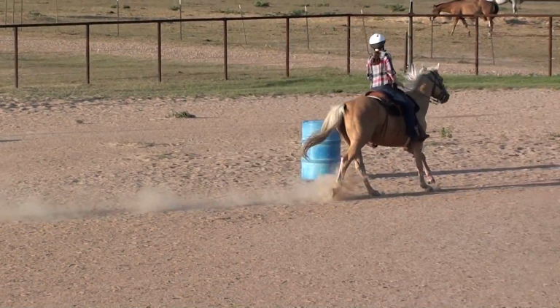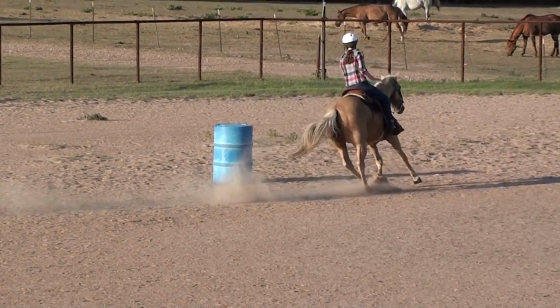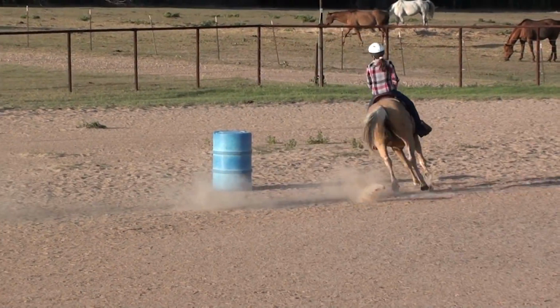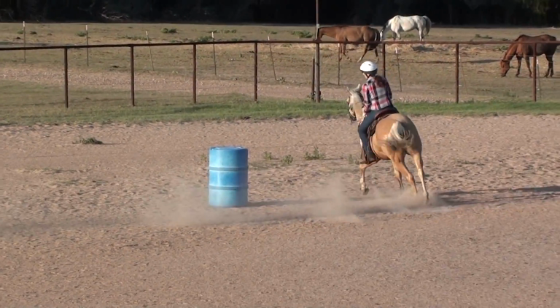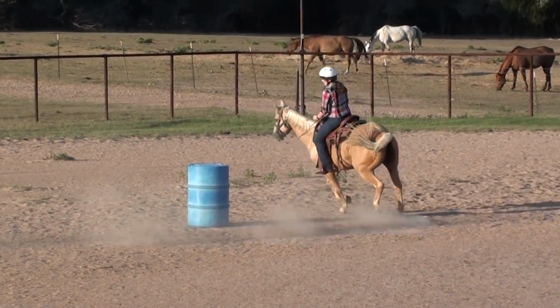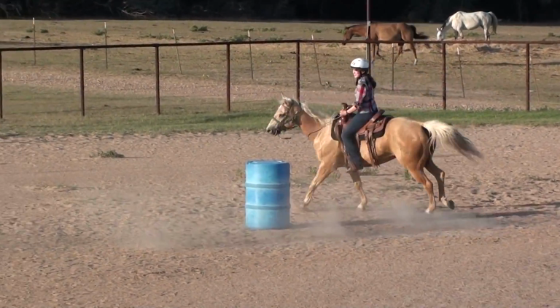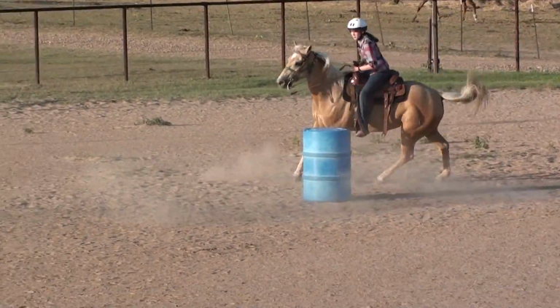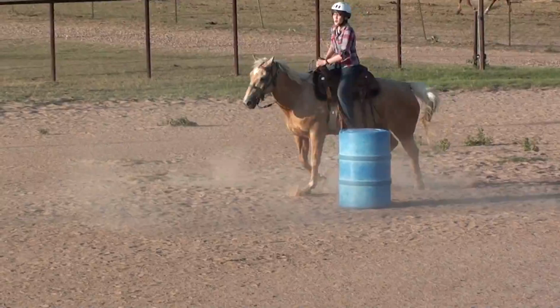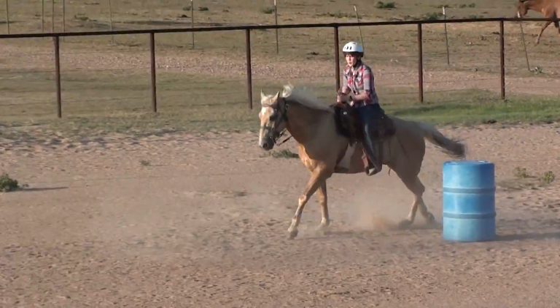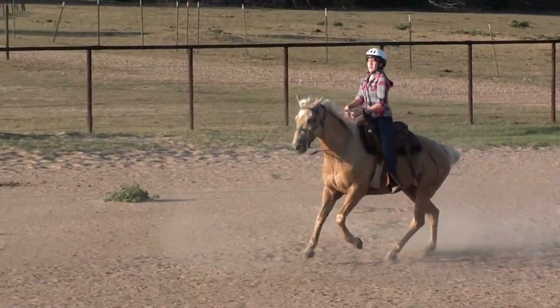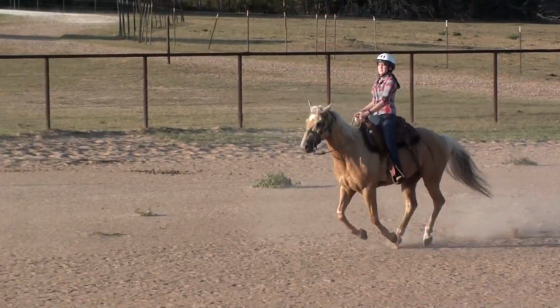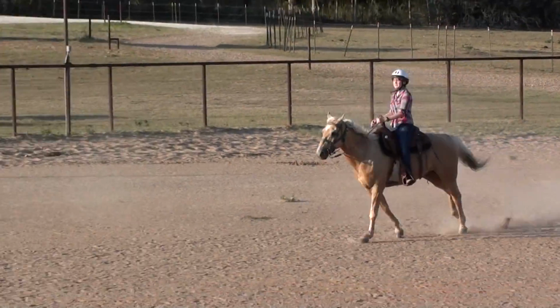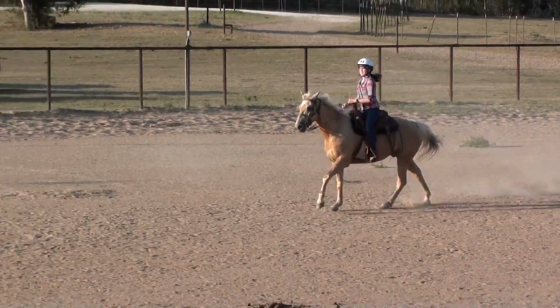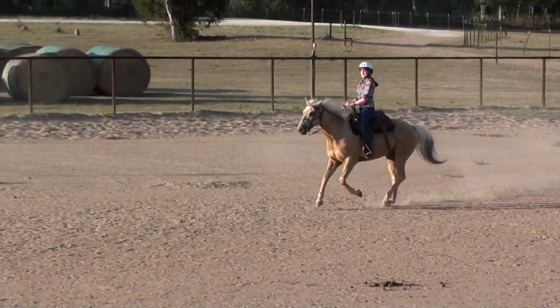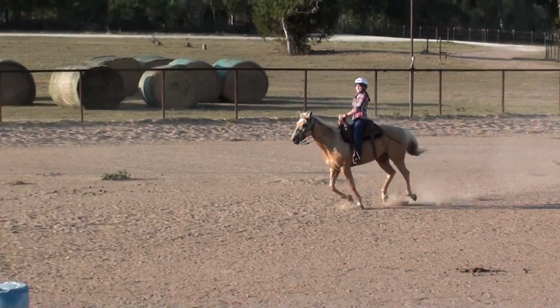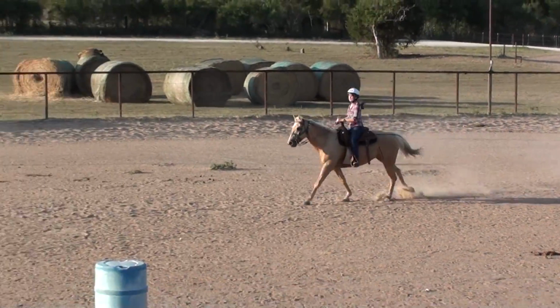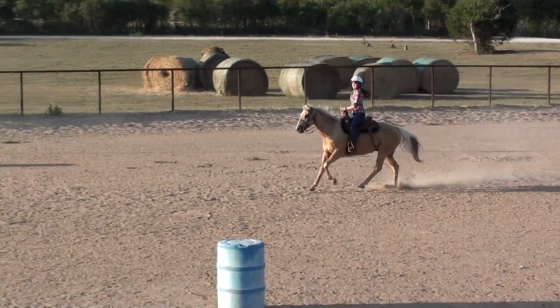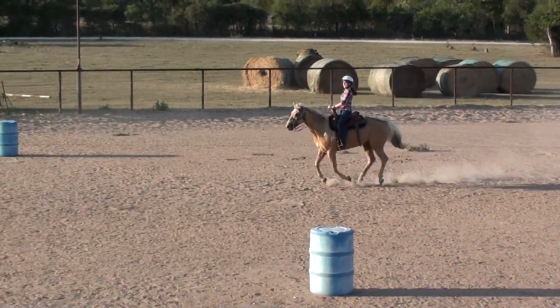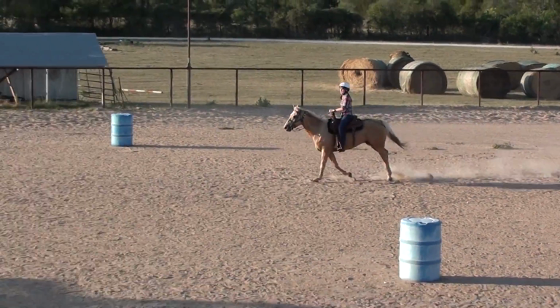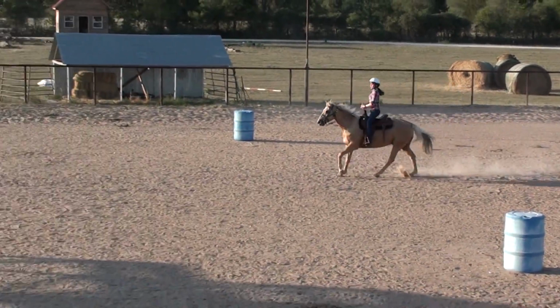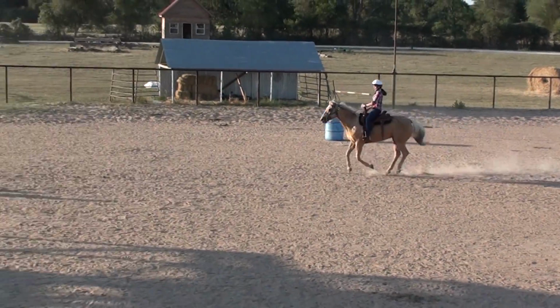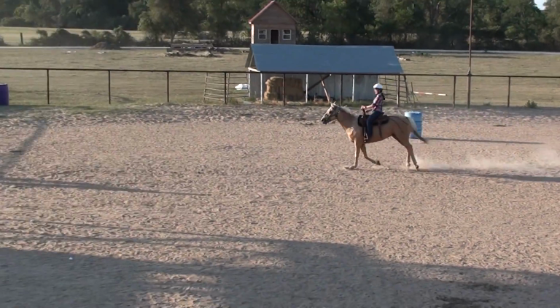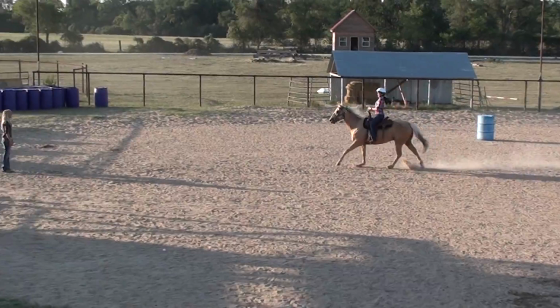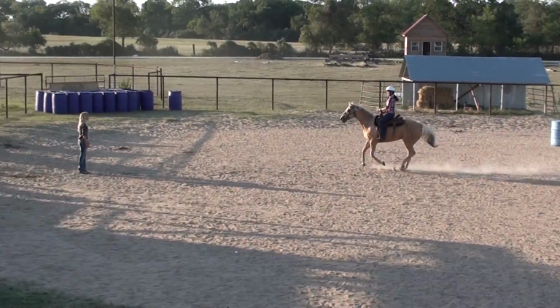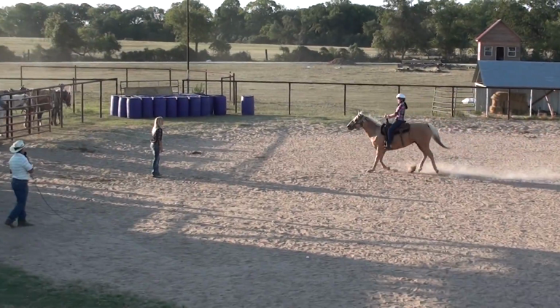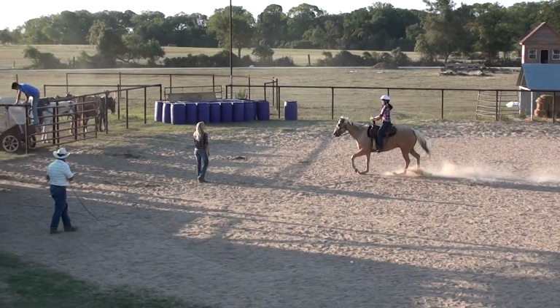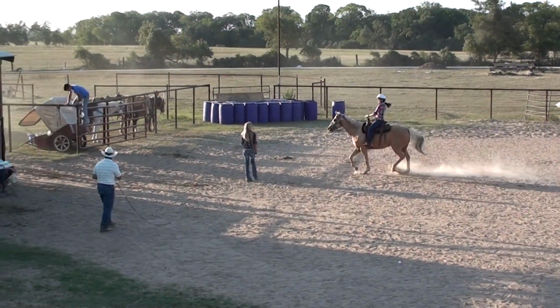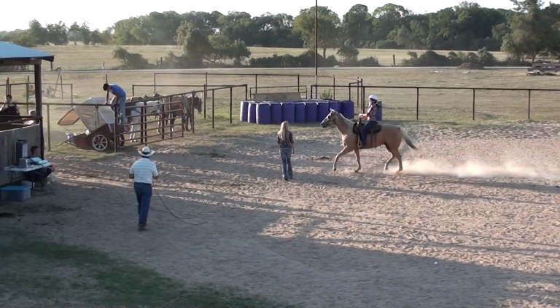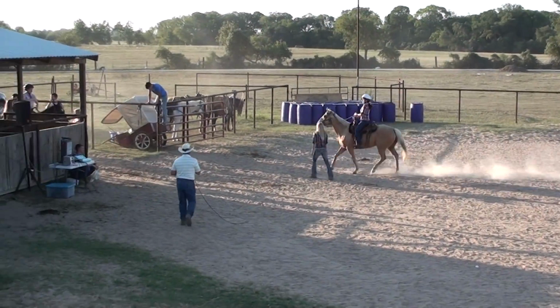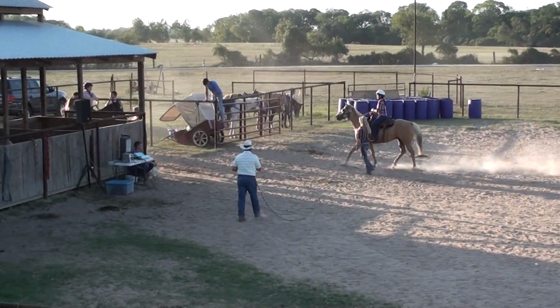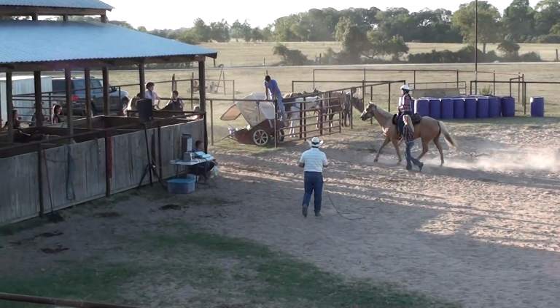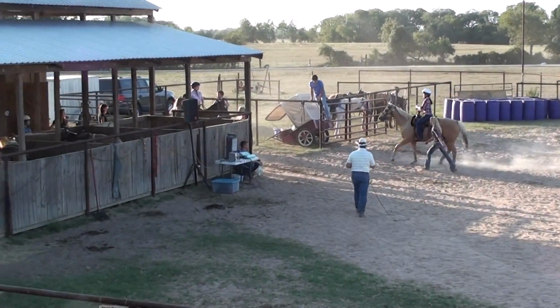Give it up for Alicia on Honey! She comes straight back around that last barrel. She did all three of them excellent. Good job Honey! Good job Alicia! Good job!